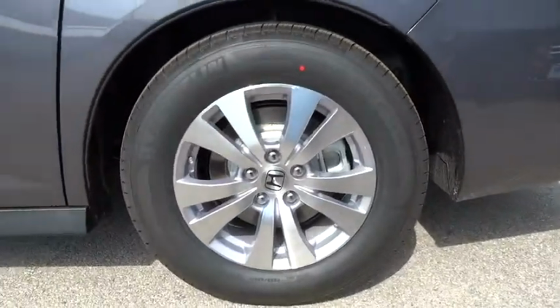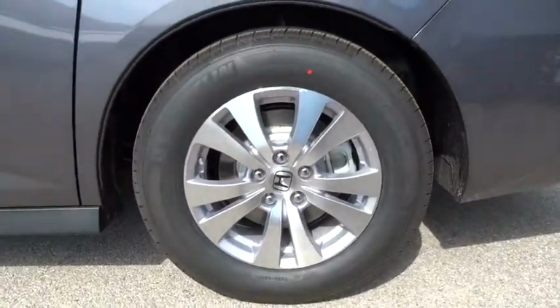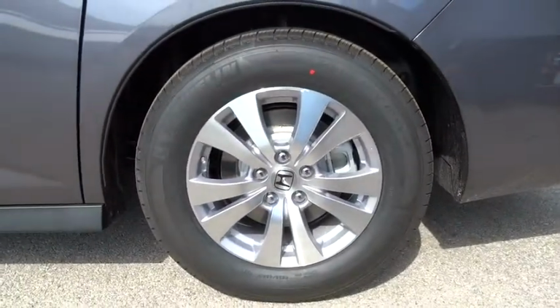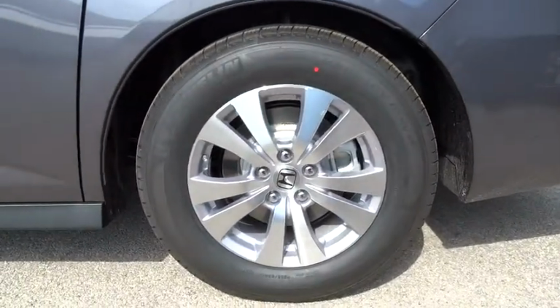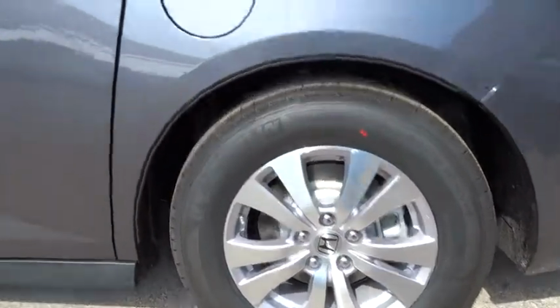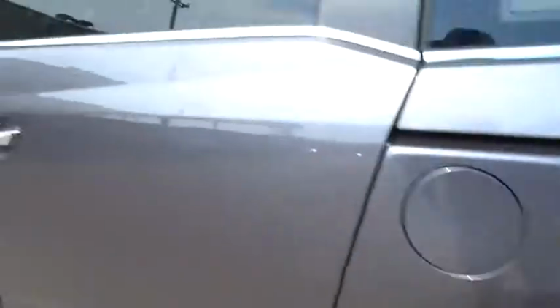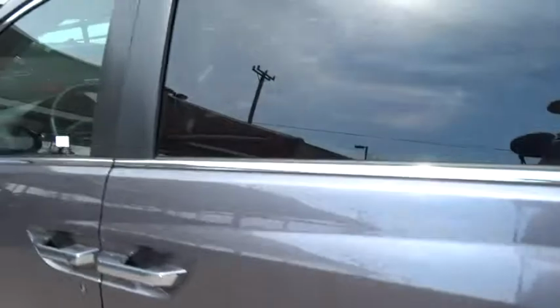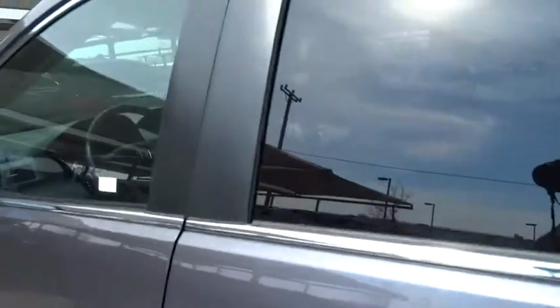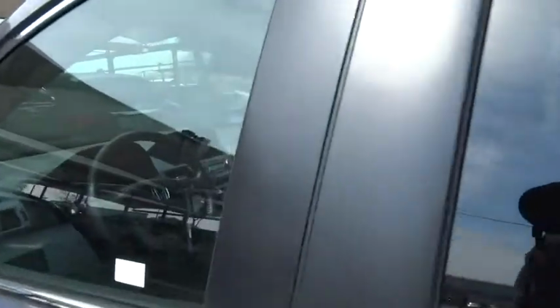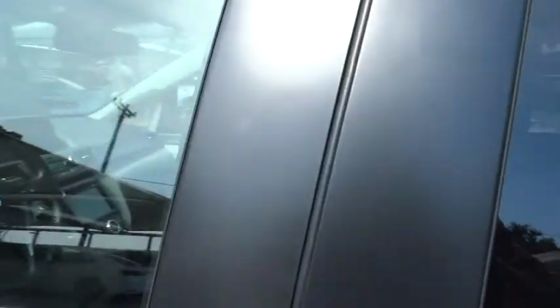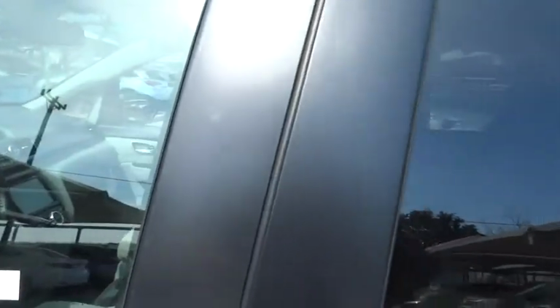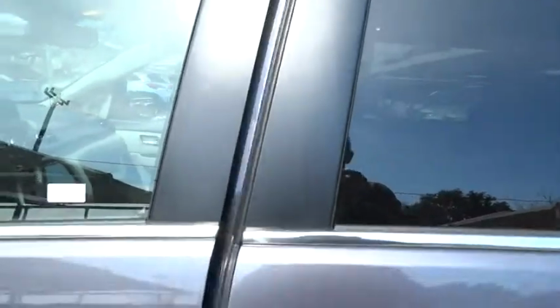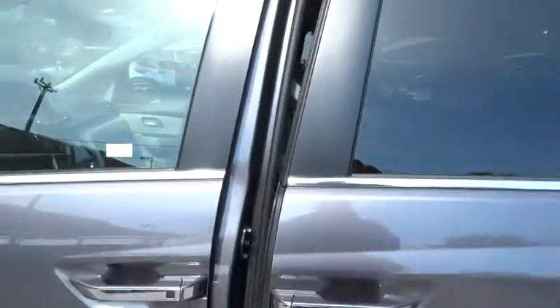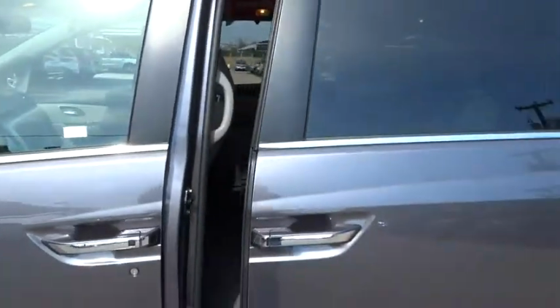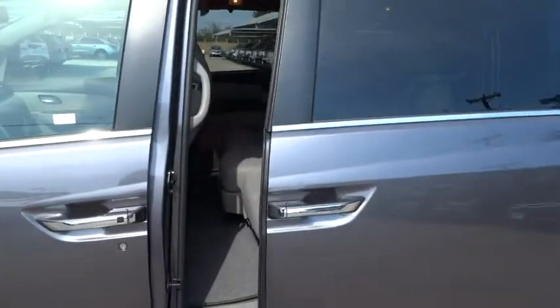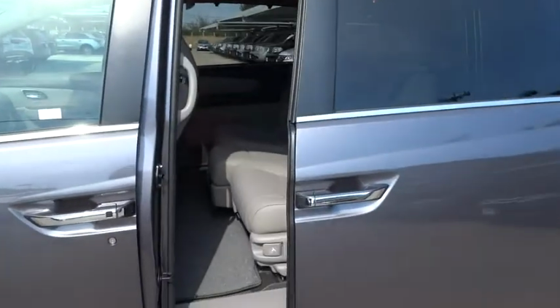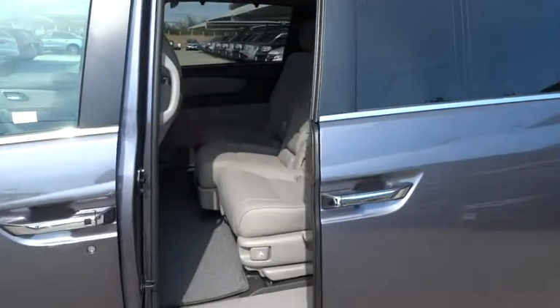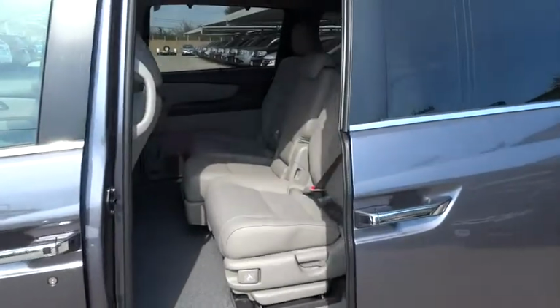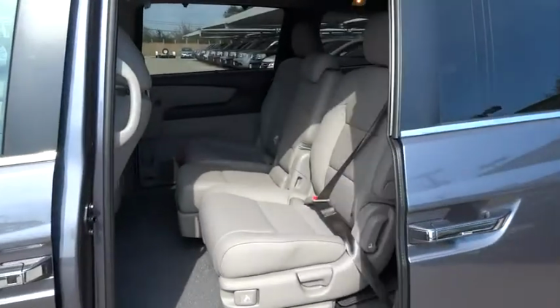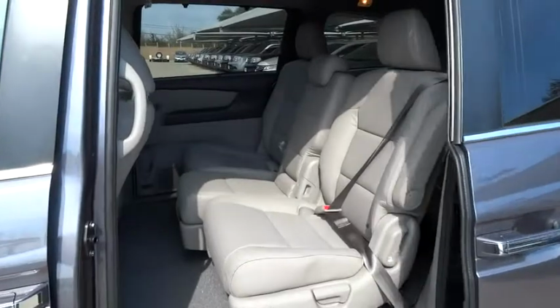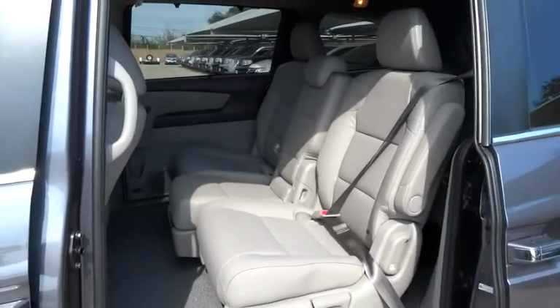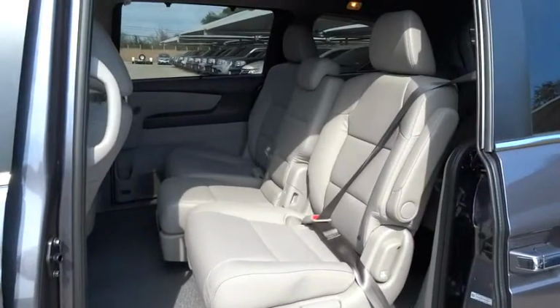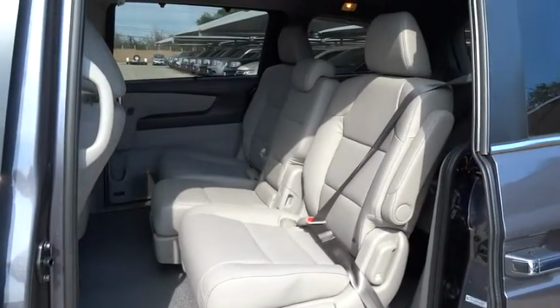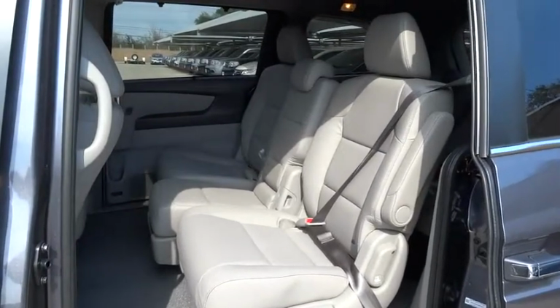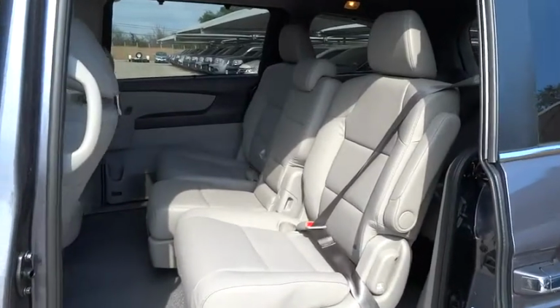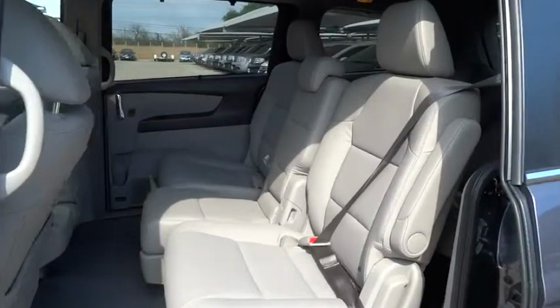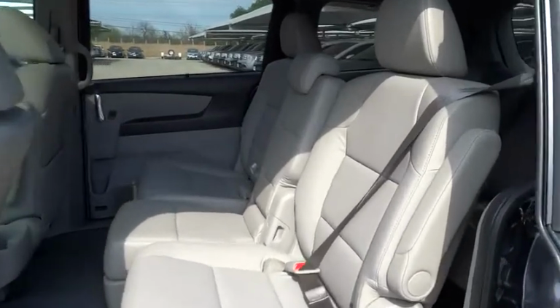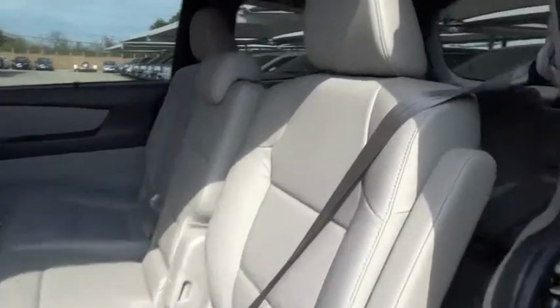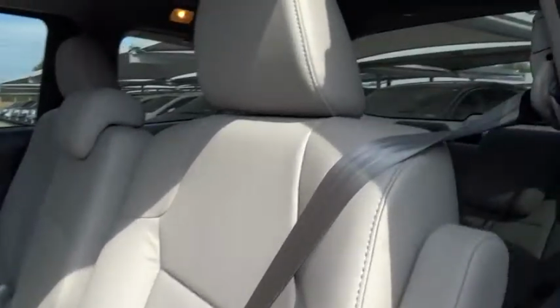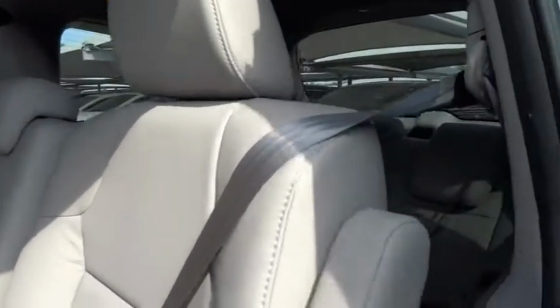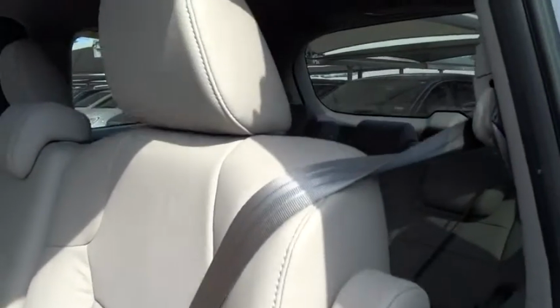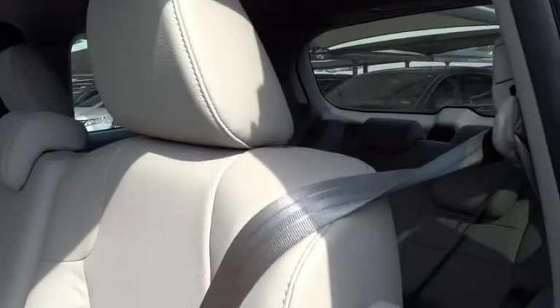Auto dimming rear view mirror, PPO, rear defrost, FWD, AM FM stereo radio. Take this vehicle for a spin, and see why so many shoppers are now proud owners.